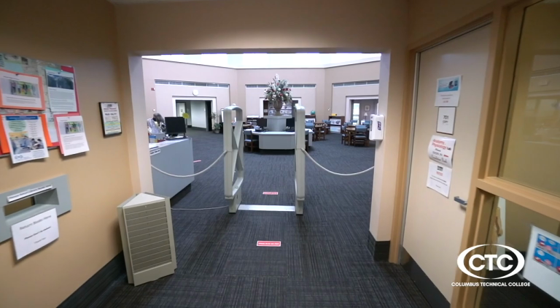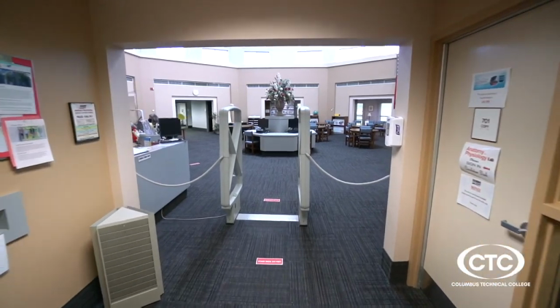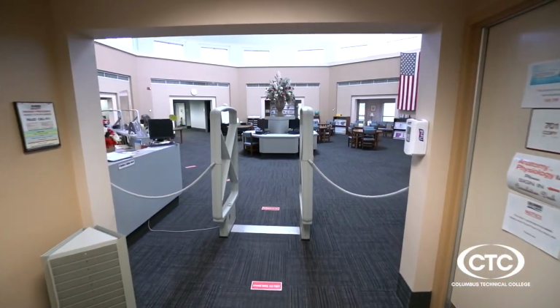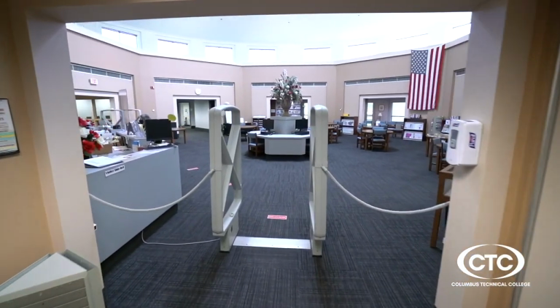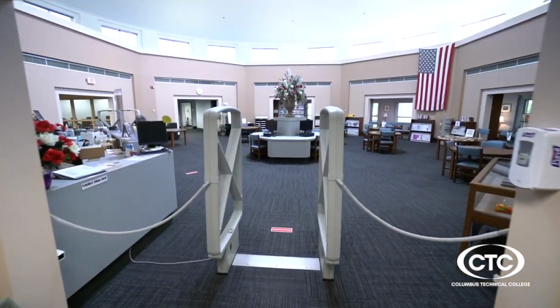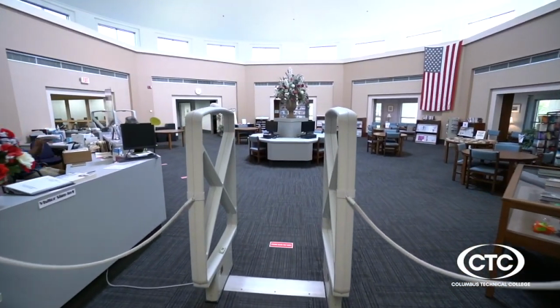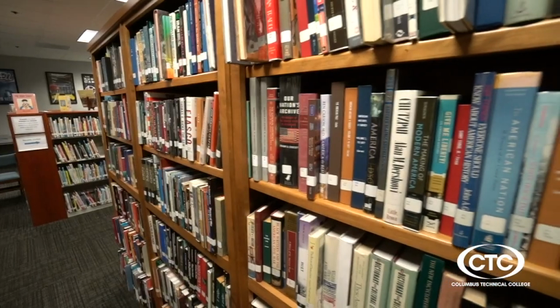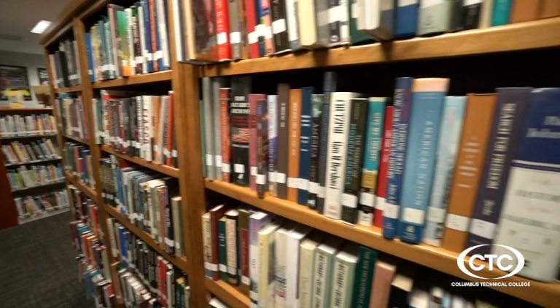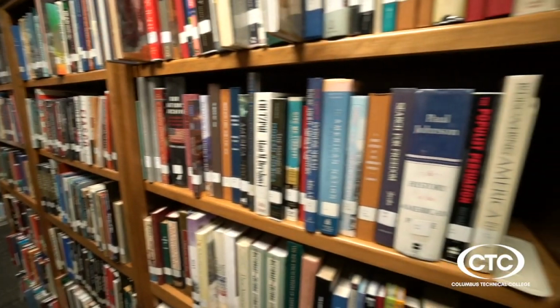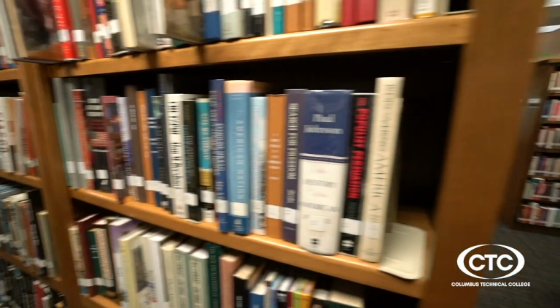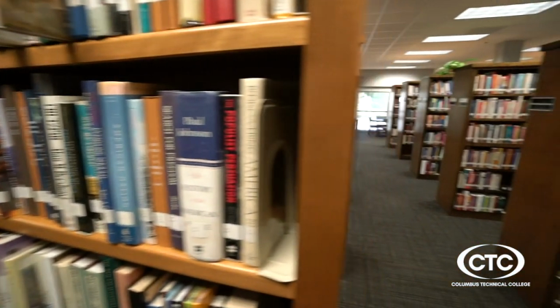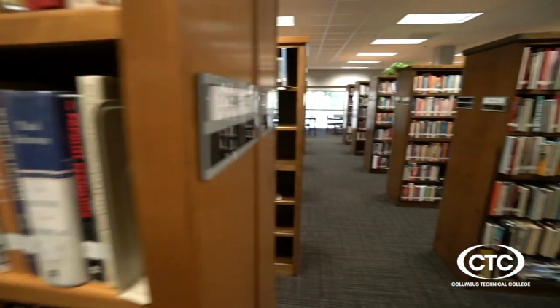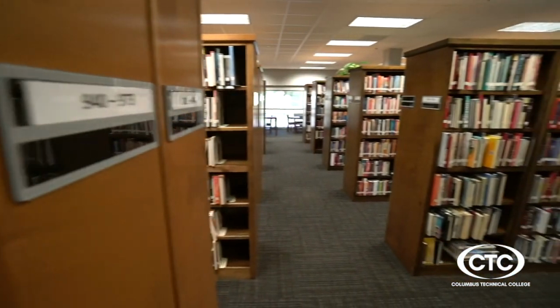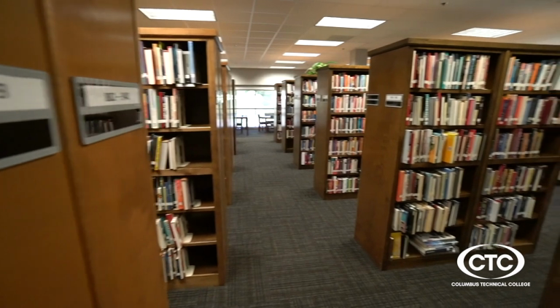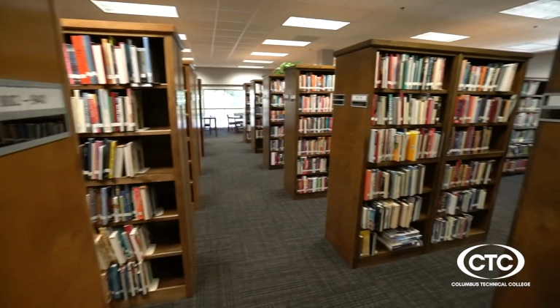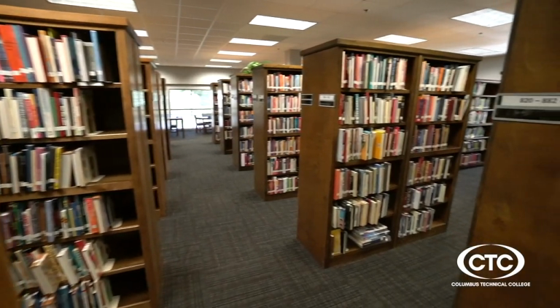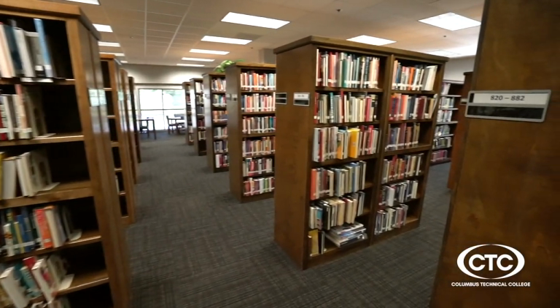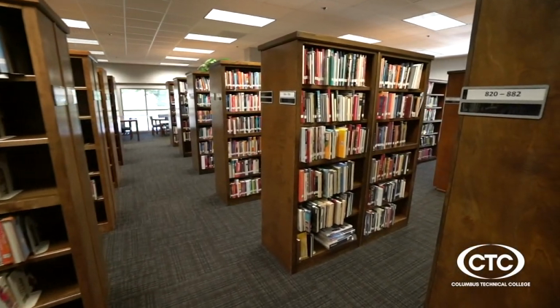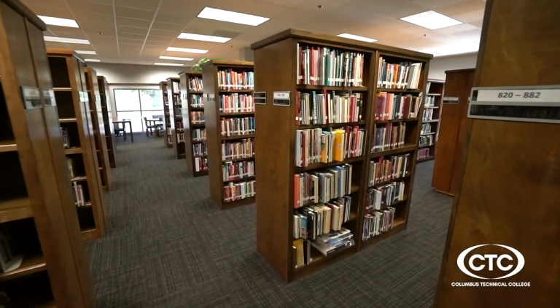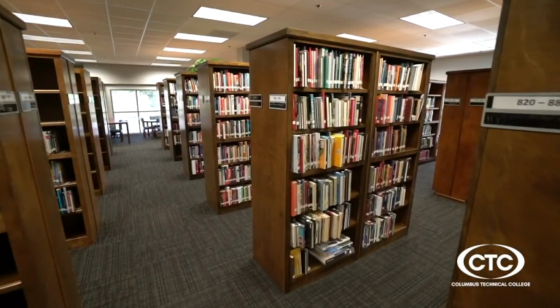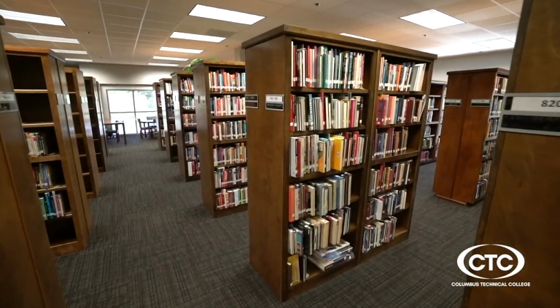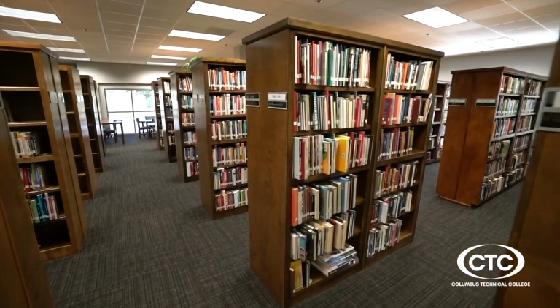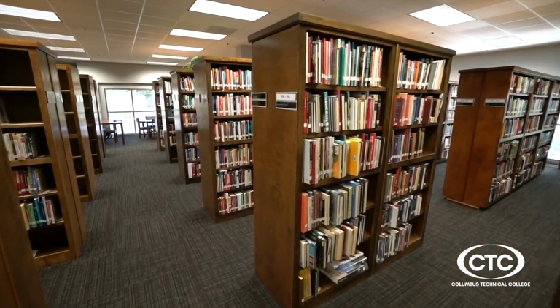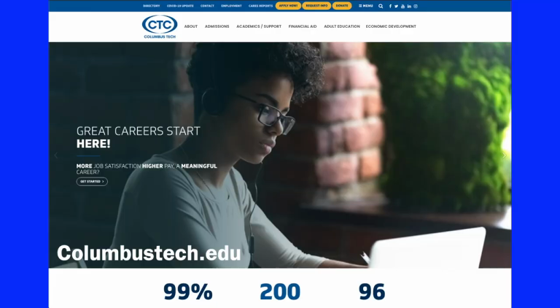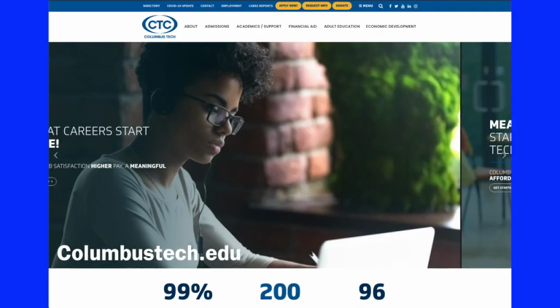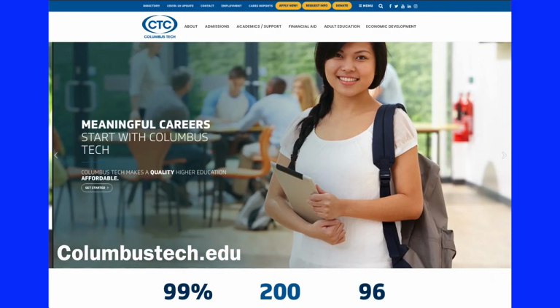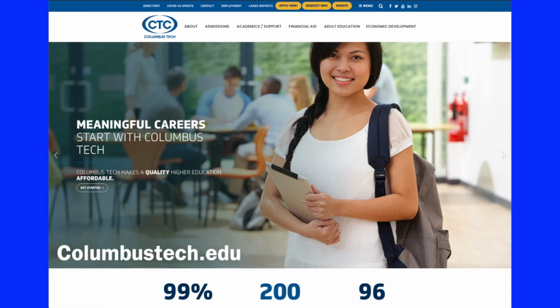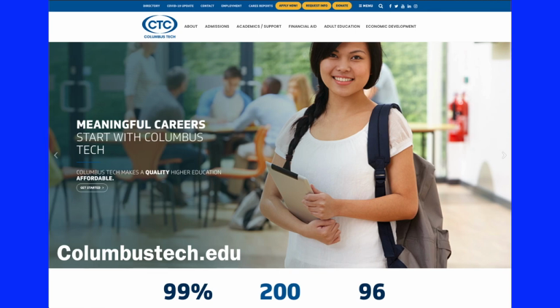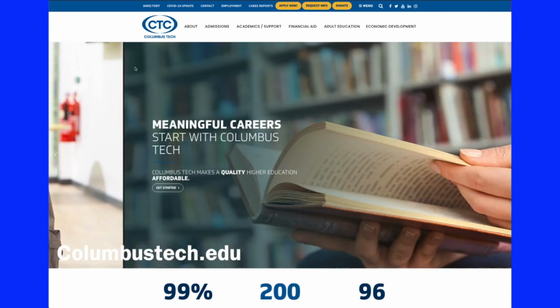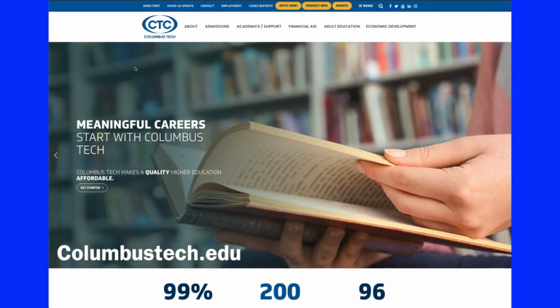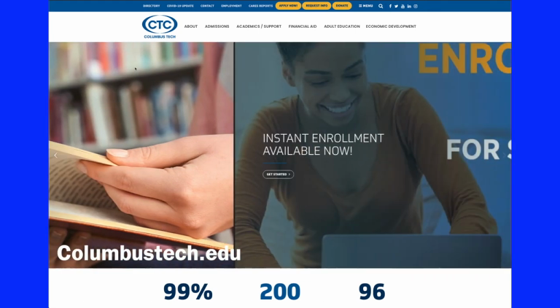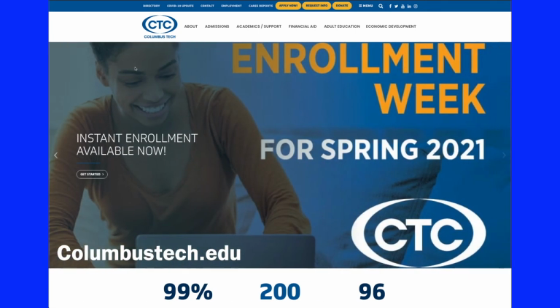Be sure to also check out the CTC library. There's a huge collection of books and materials housed on campus, or students can access these resources remotely with just a few clicks. Of course, our website is the go-to for any questions. See you soon.